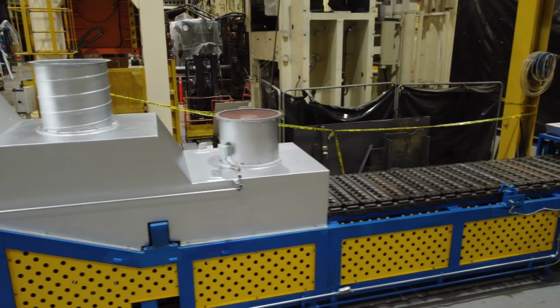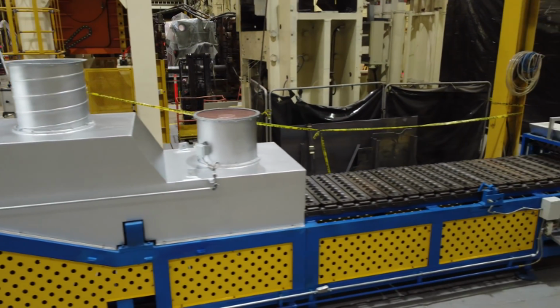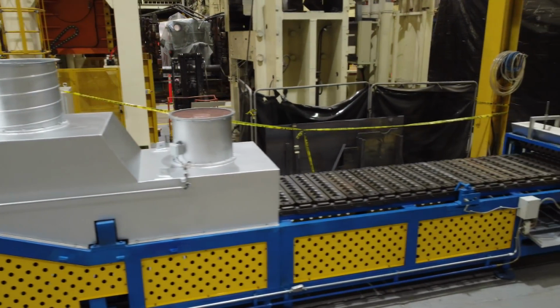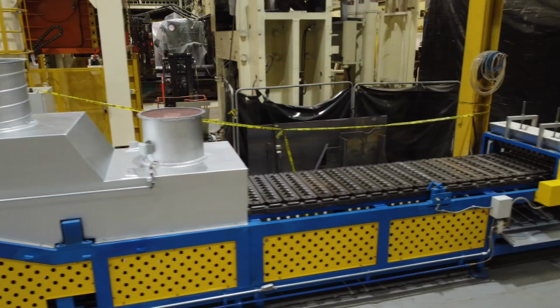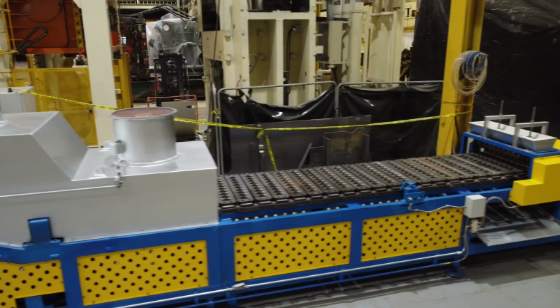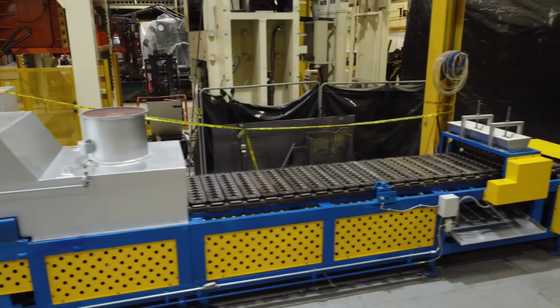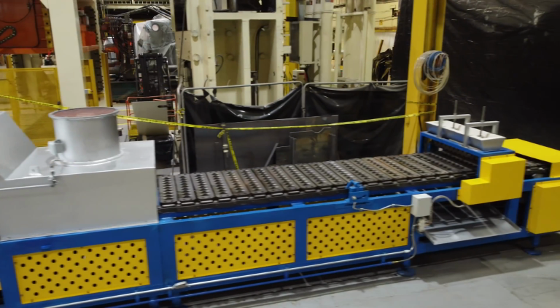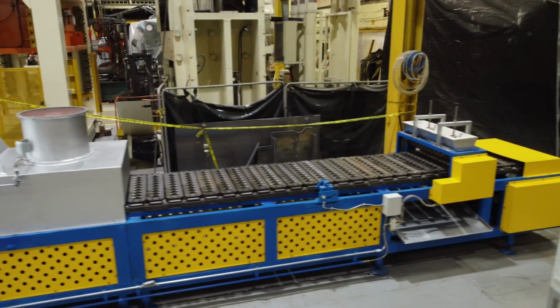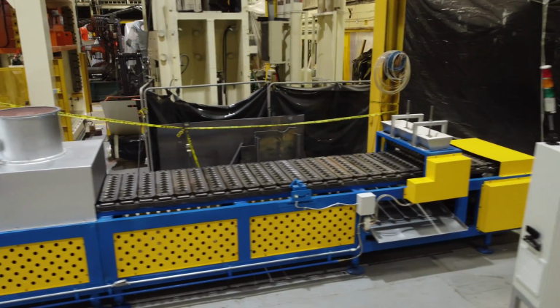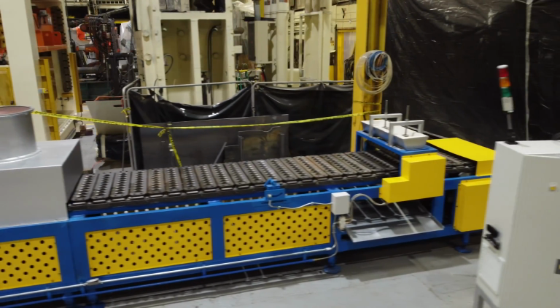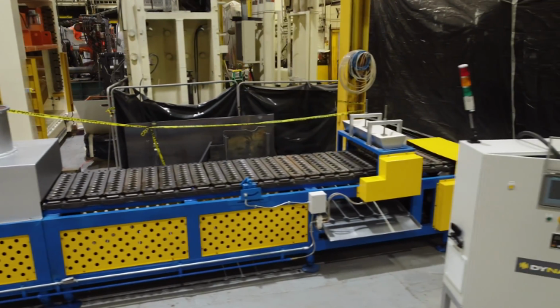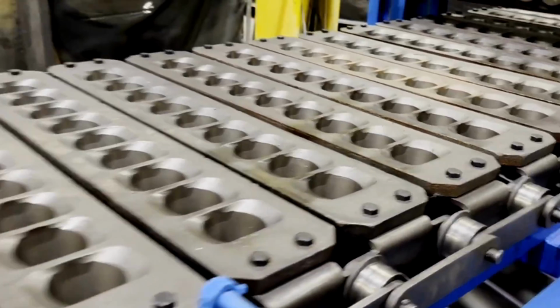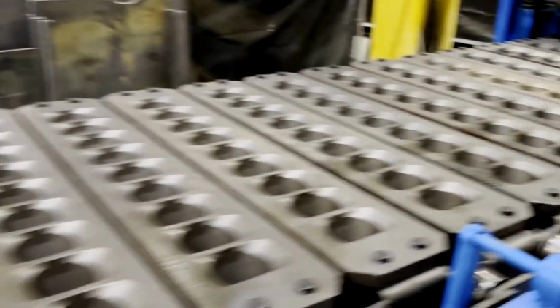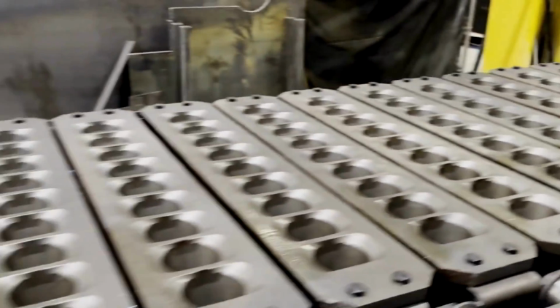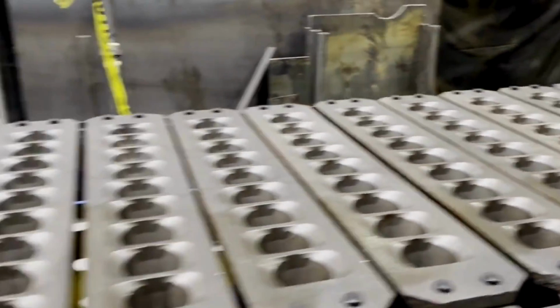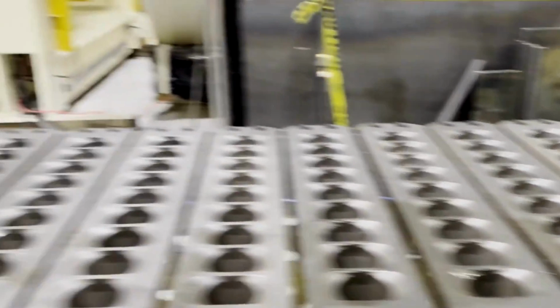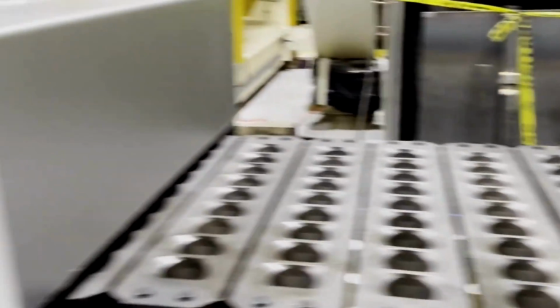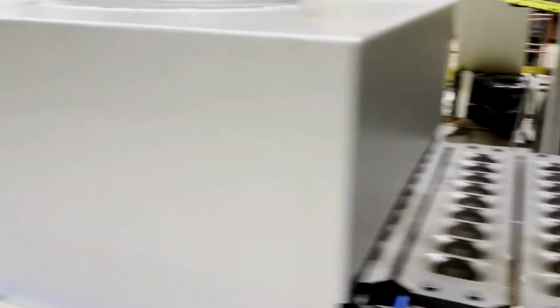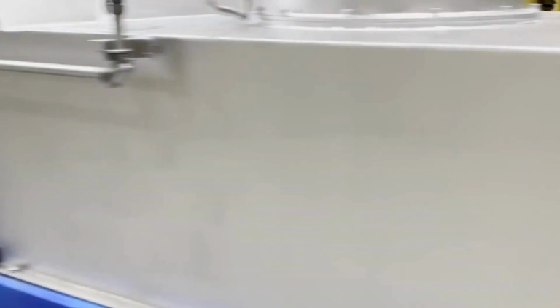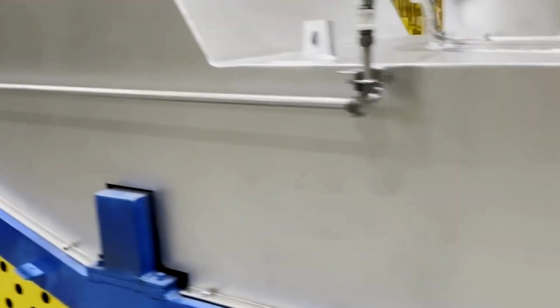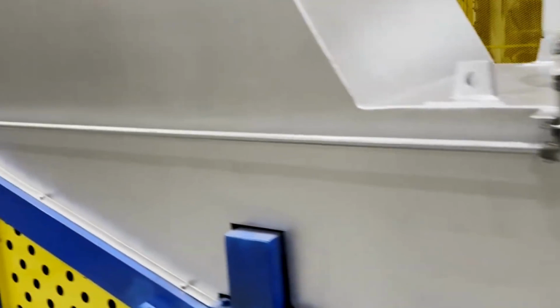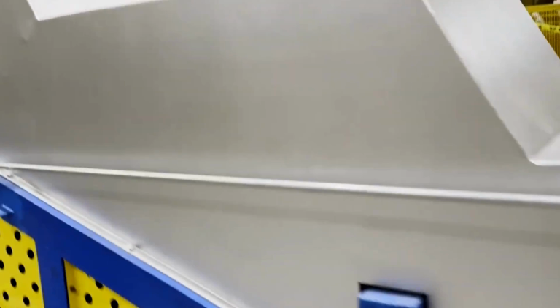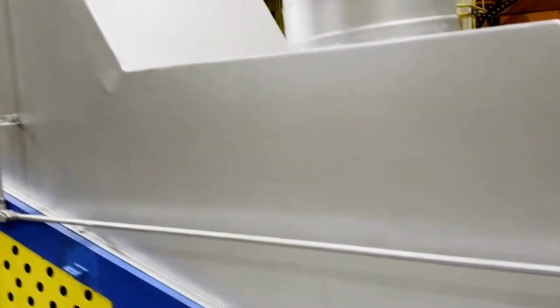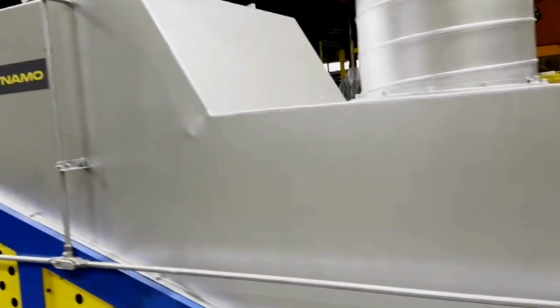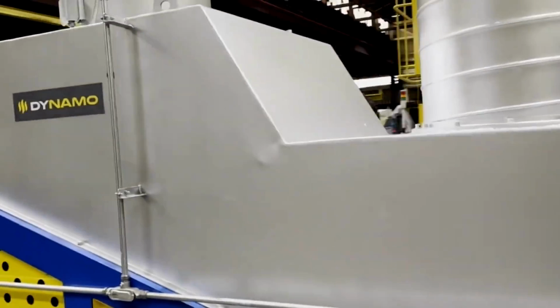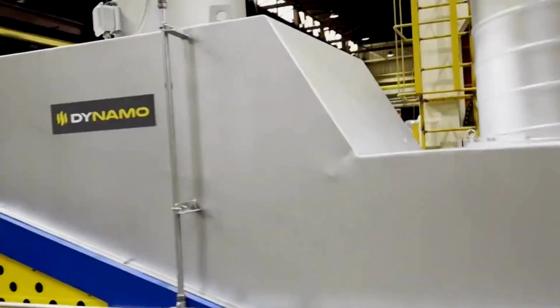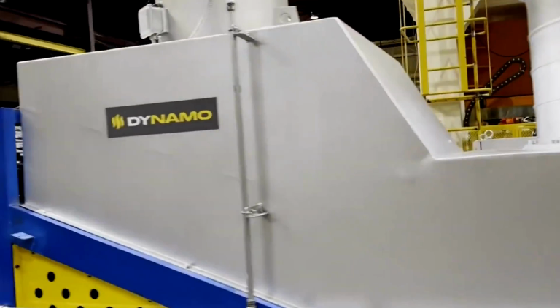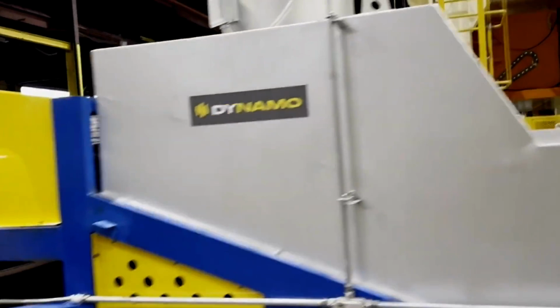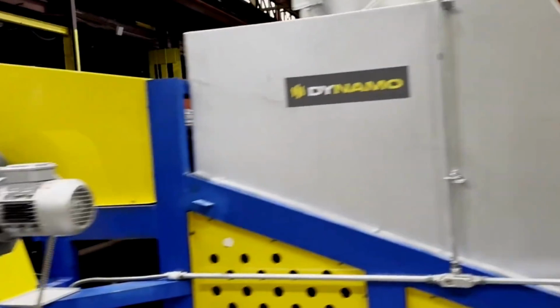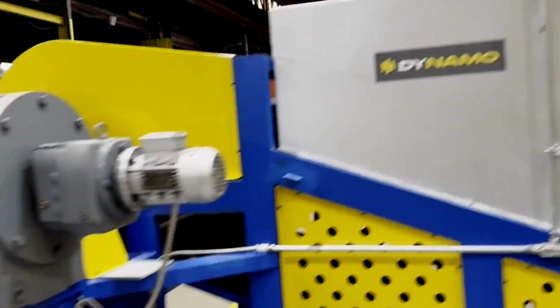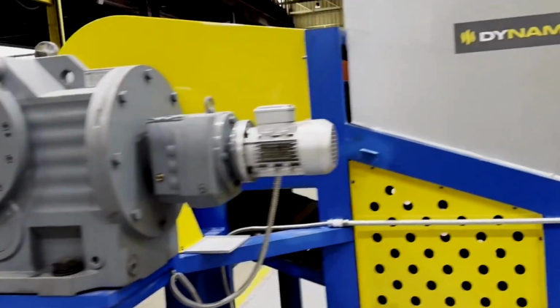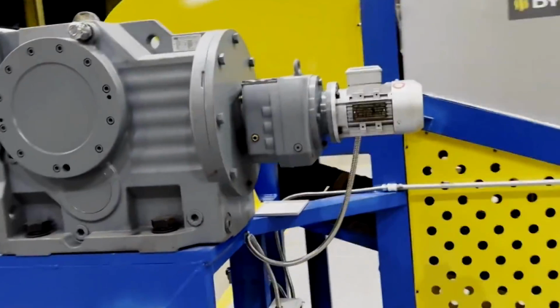The CMA-1500DX can process 1,100 pounds or 500 kilograms of aluminum deox cones per hour. However, this unit can be scaled up or down in production volume based on your specific needs.